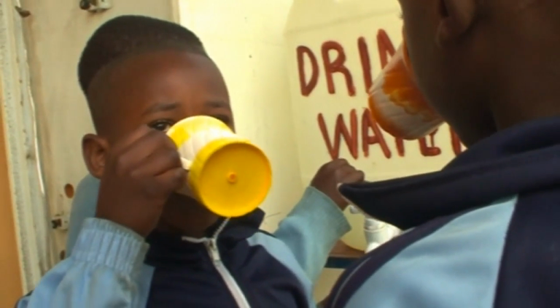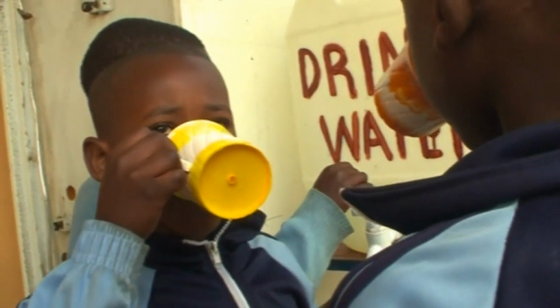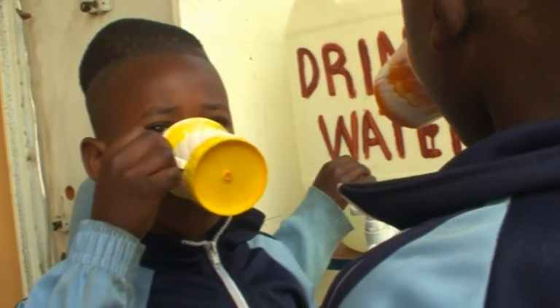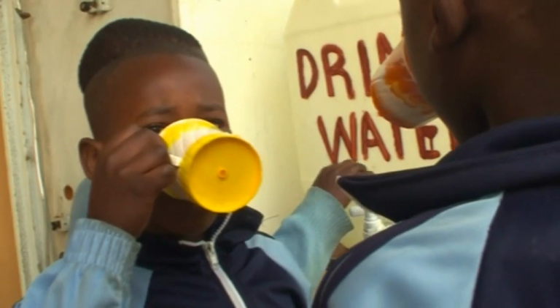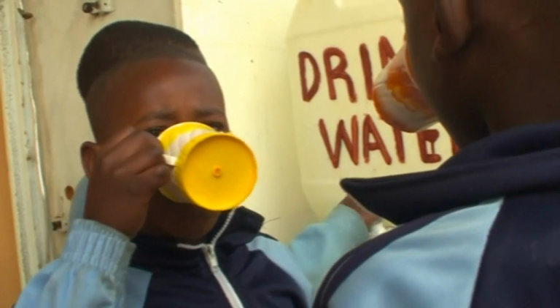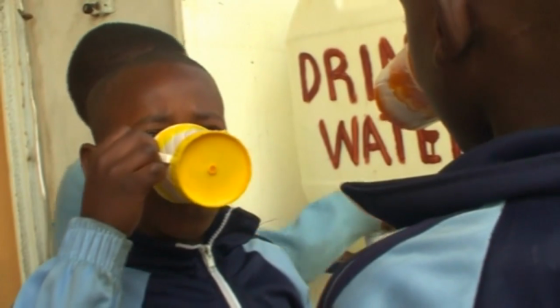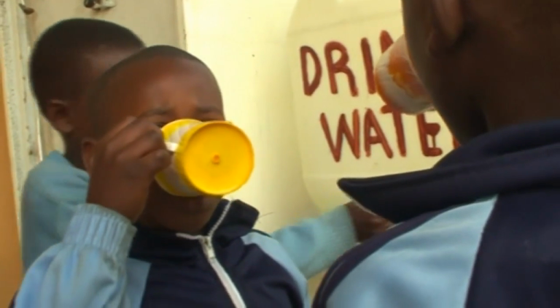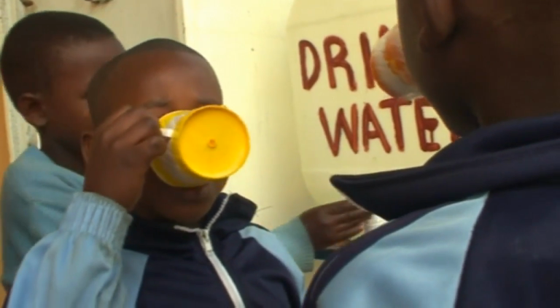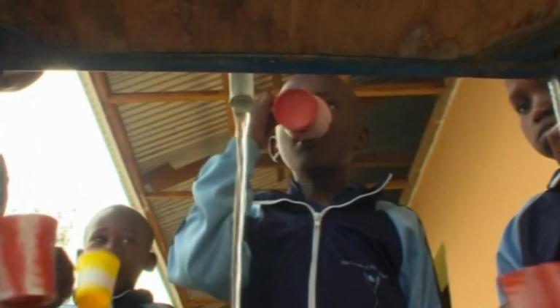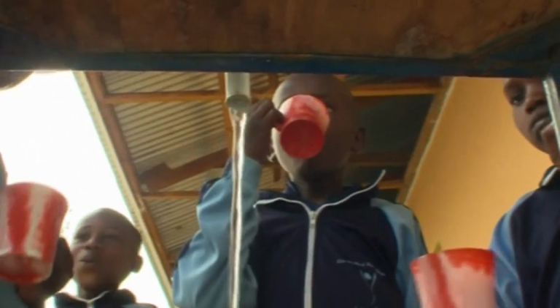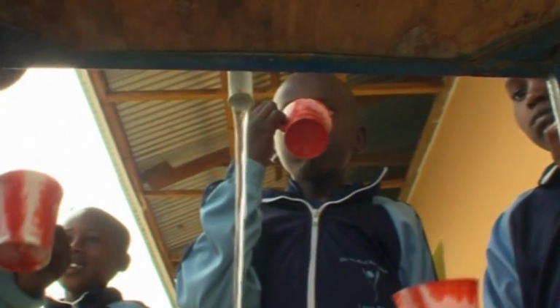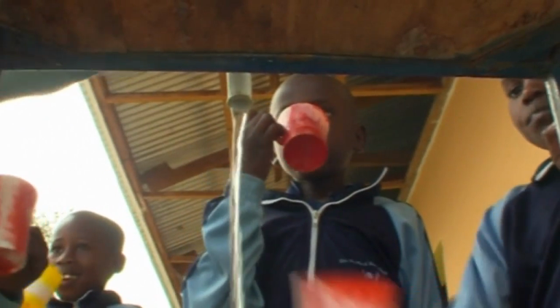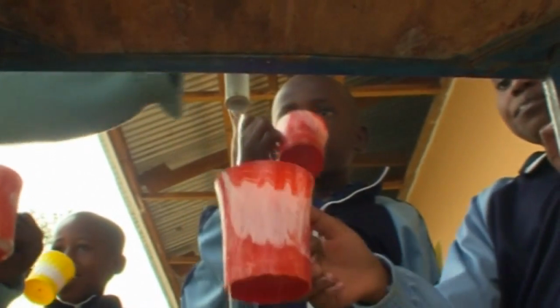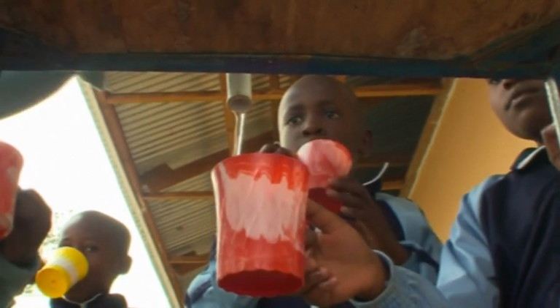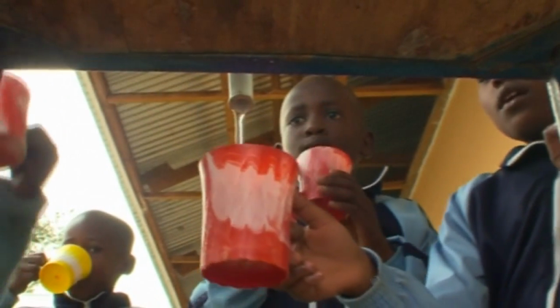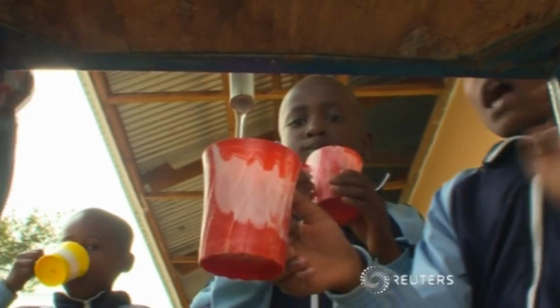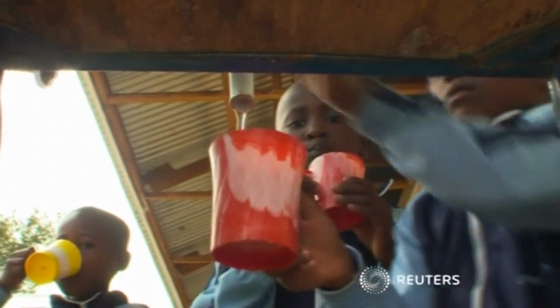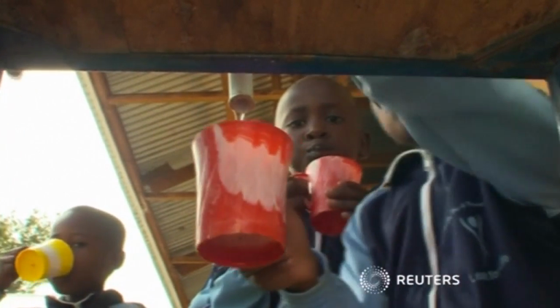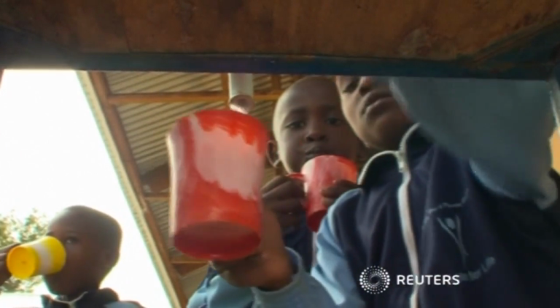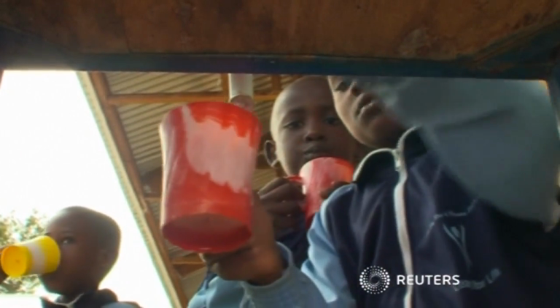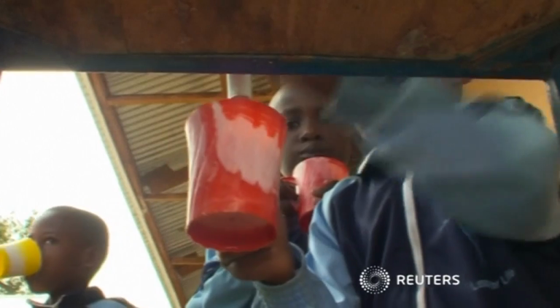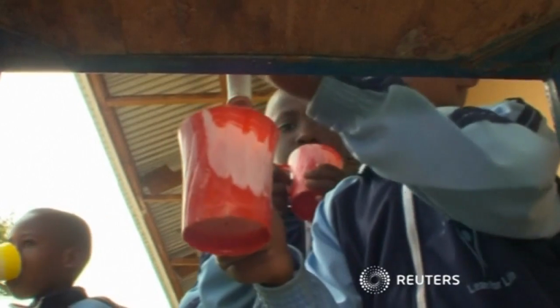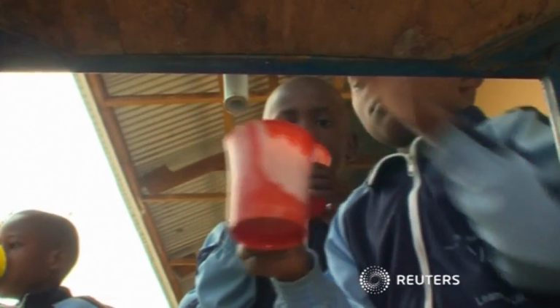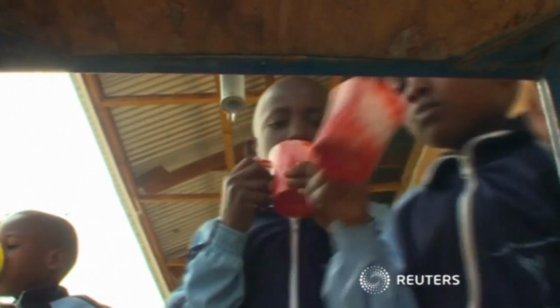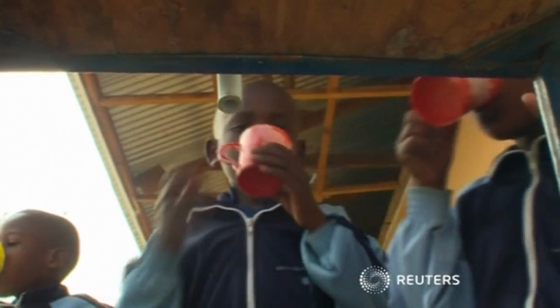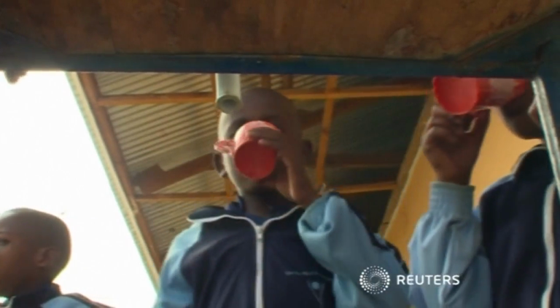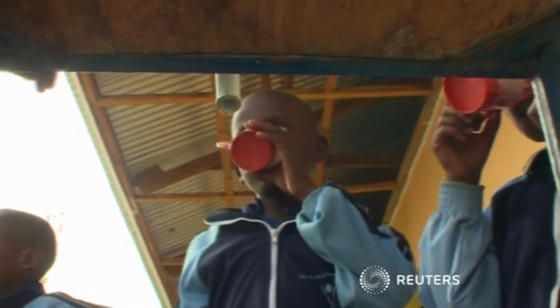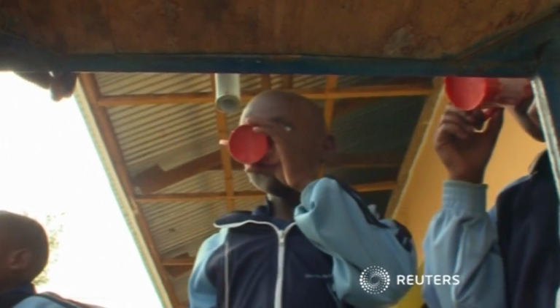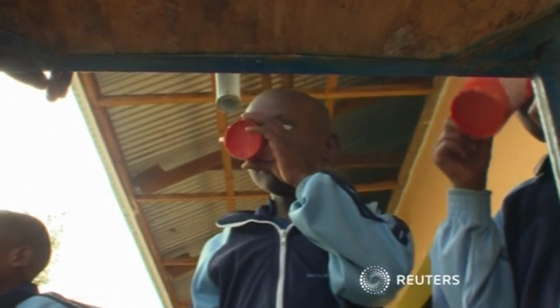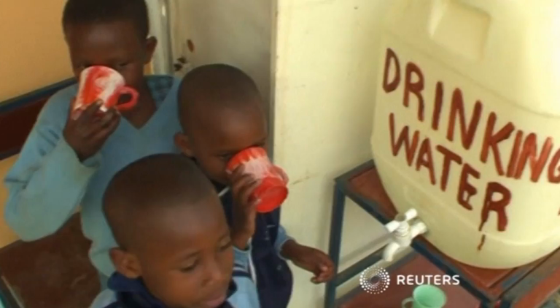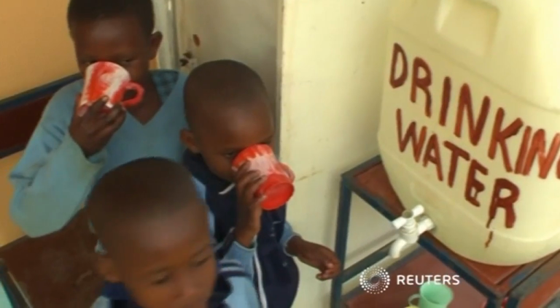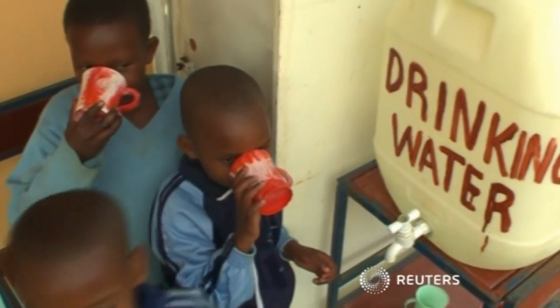A single filter can supply many litres of clean water a day. Hilonga hopes the filter could help communities across Africa drink water without risking their health.